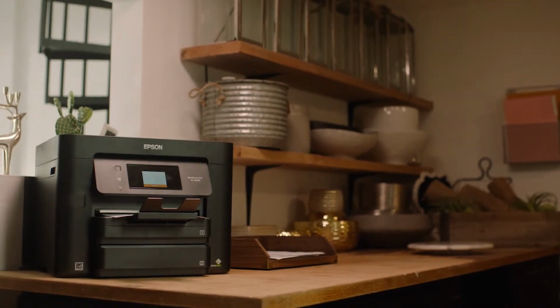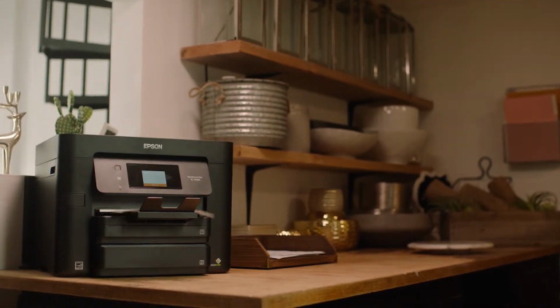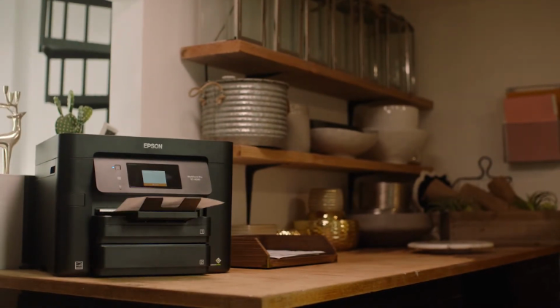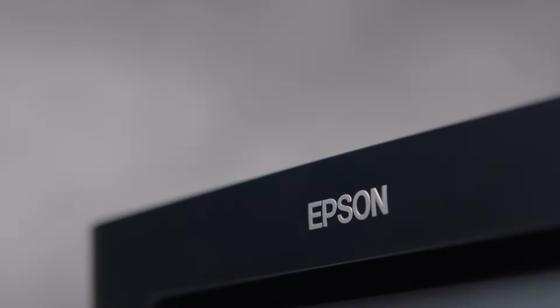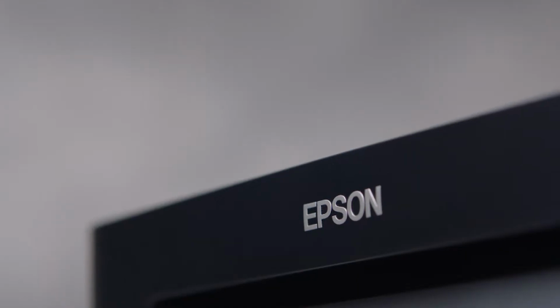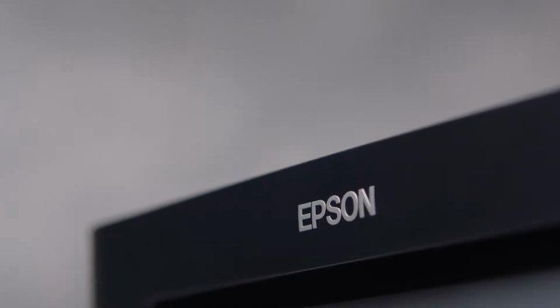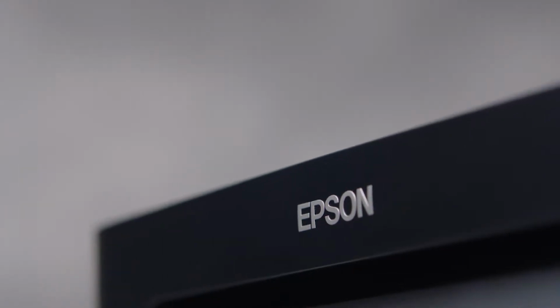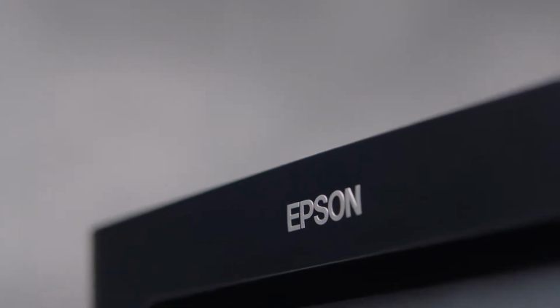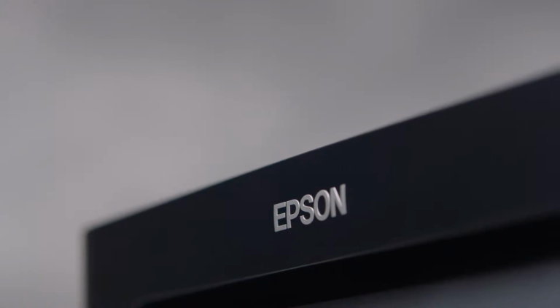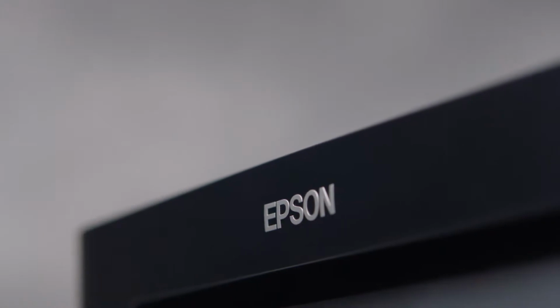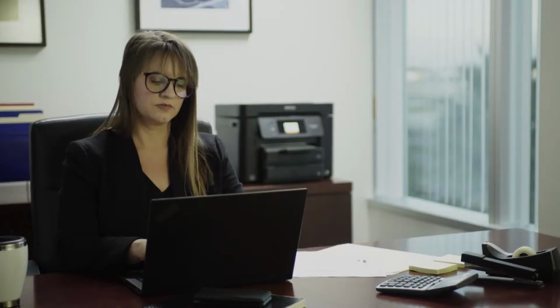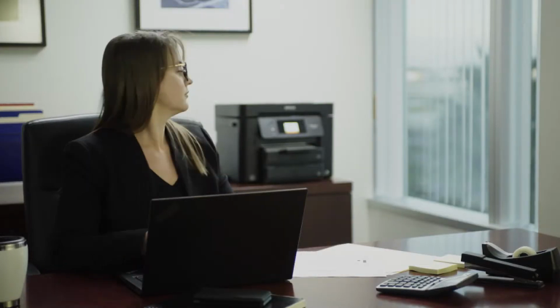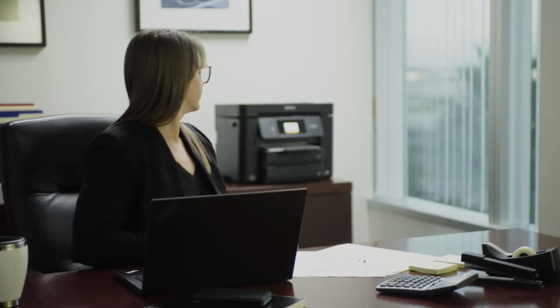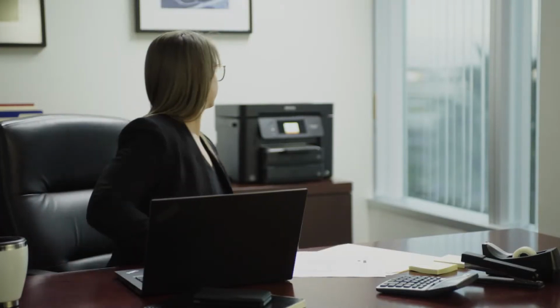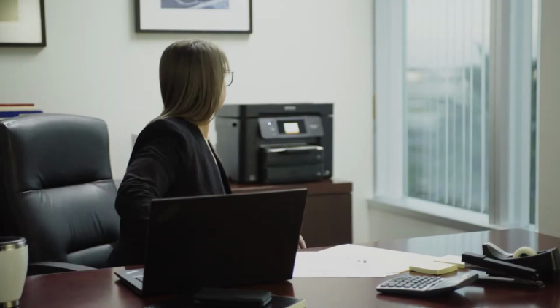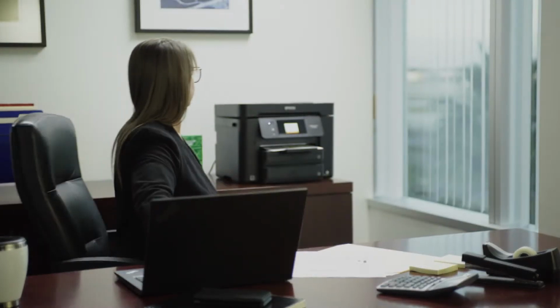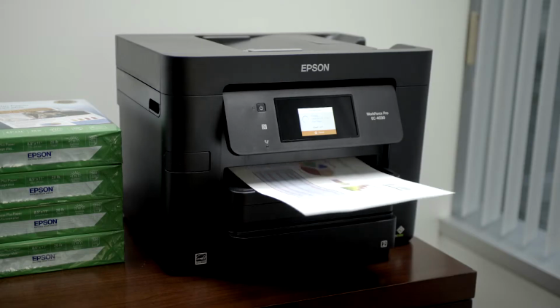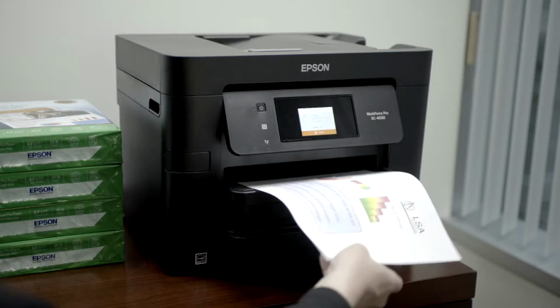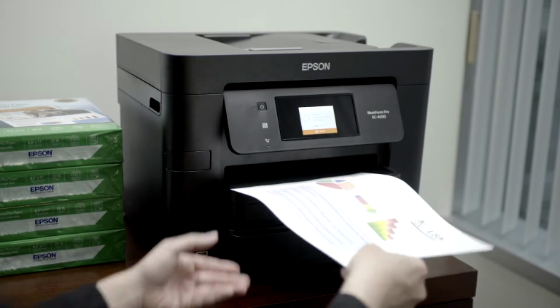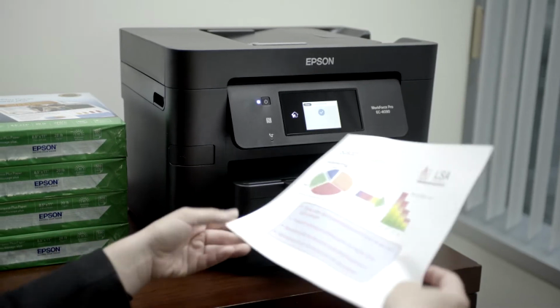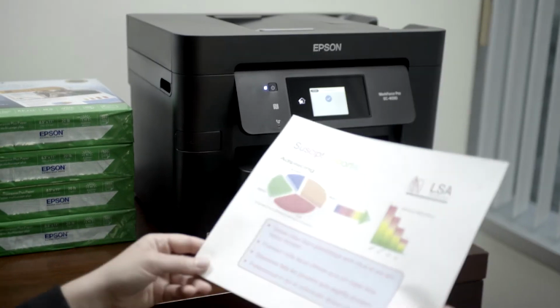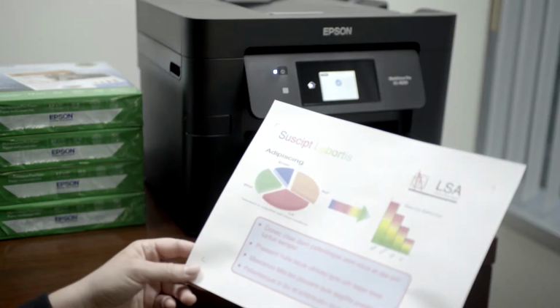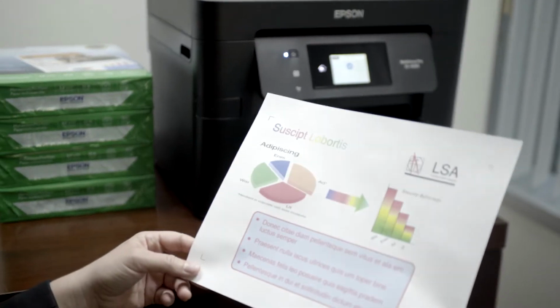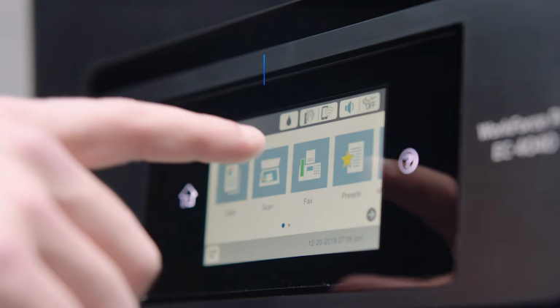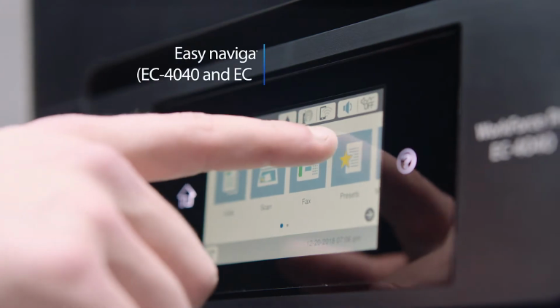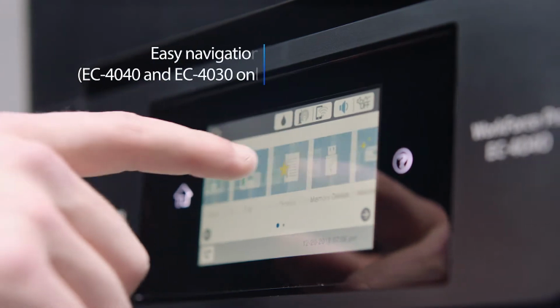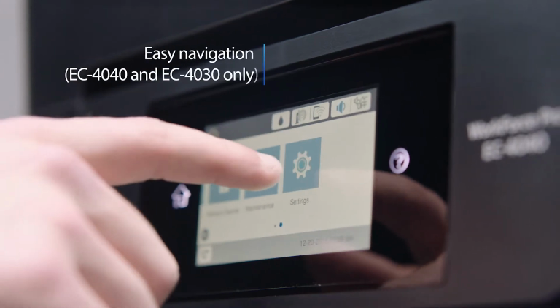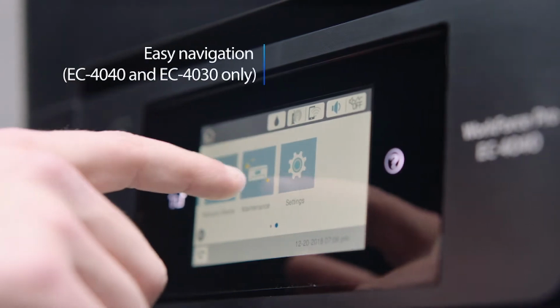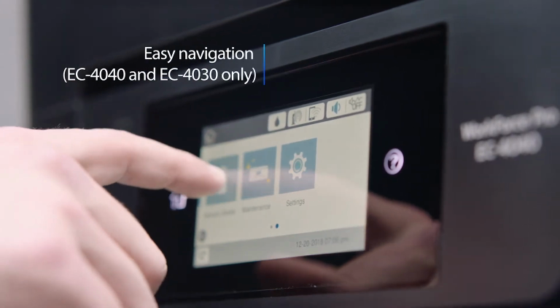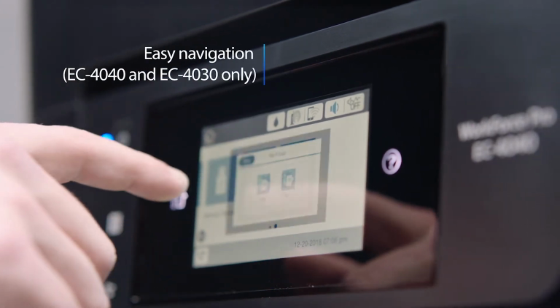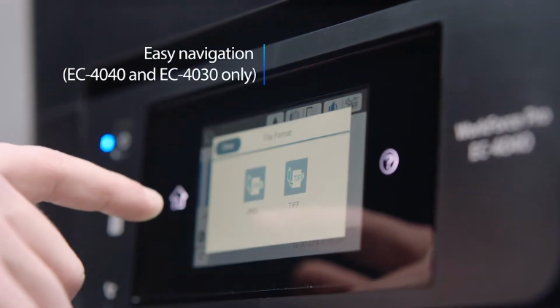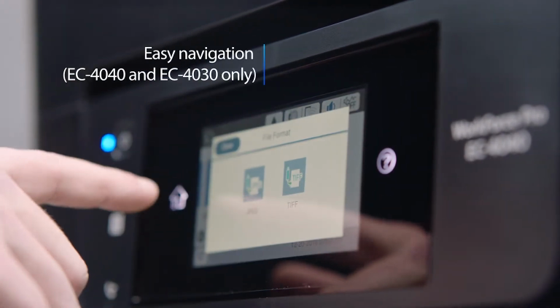These Epson printers deliver print shop quality graphics and text for your small business or office, with a 2.7-inch color touchscreen LCD for easy navigation.